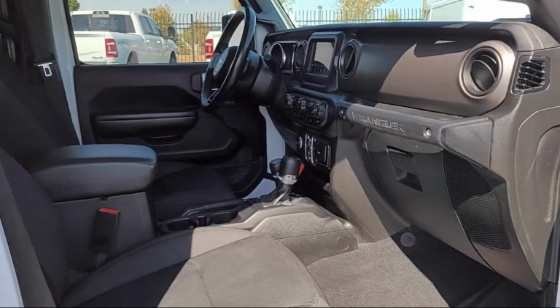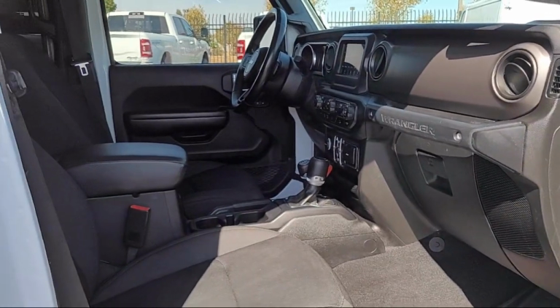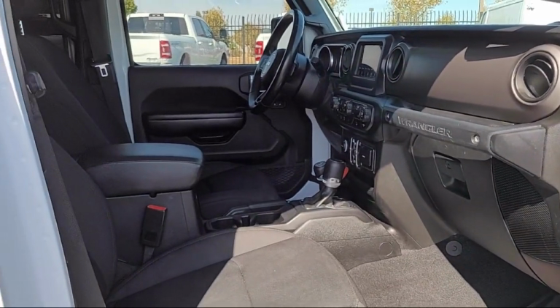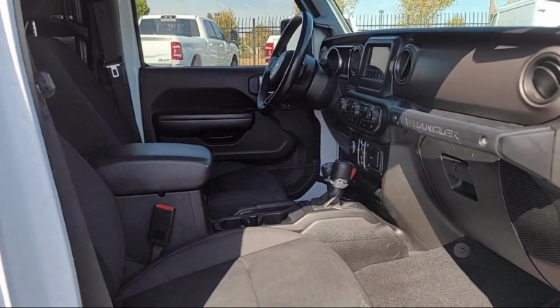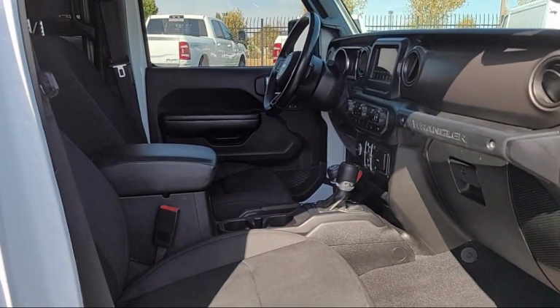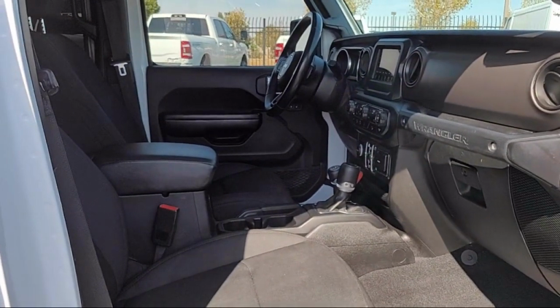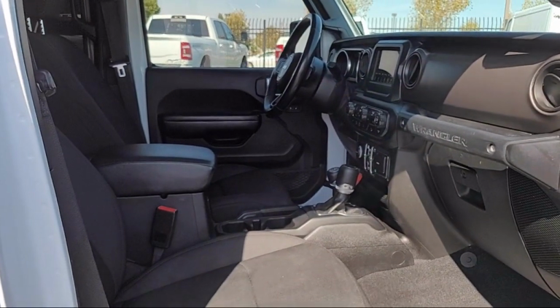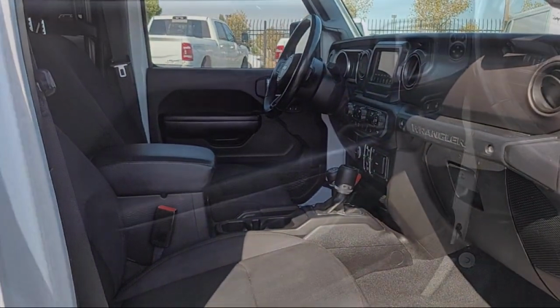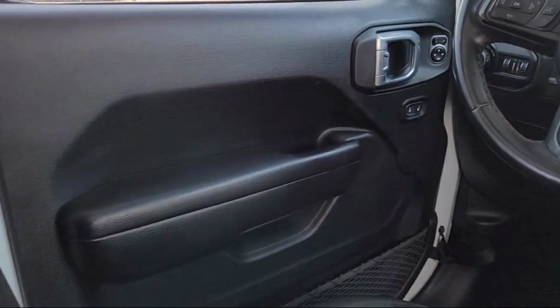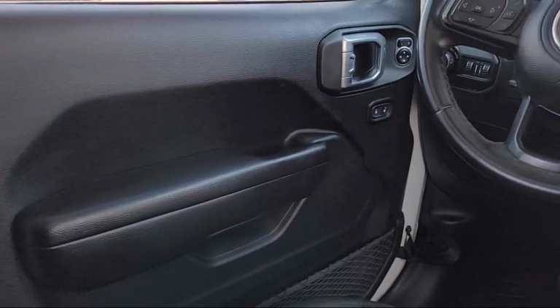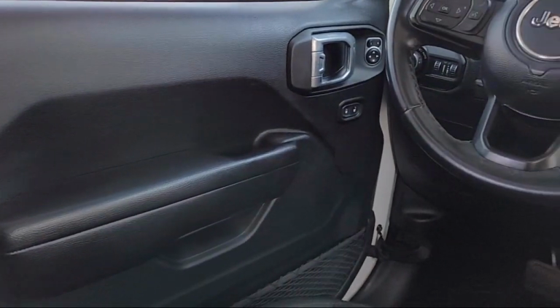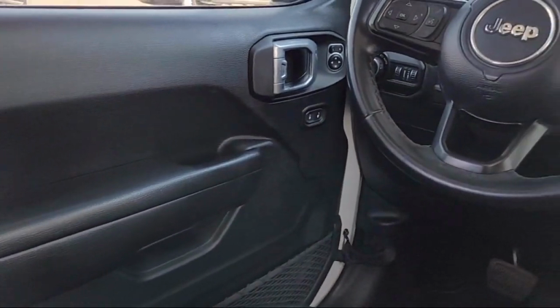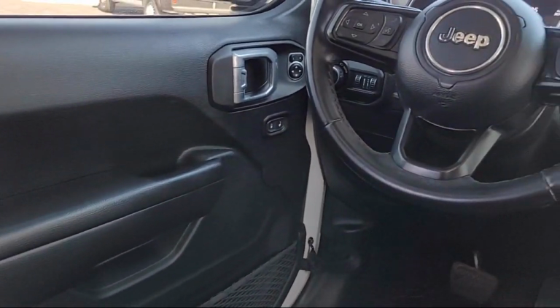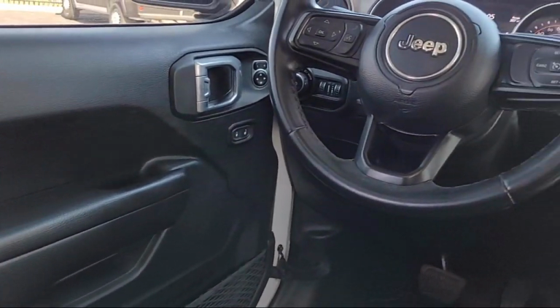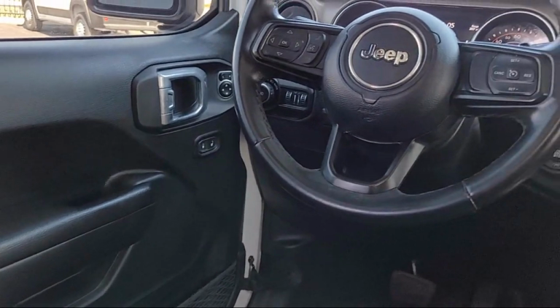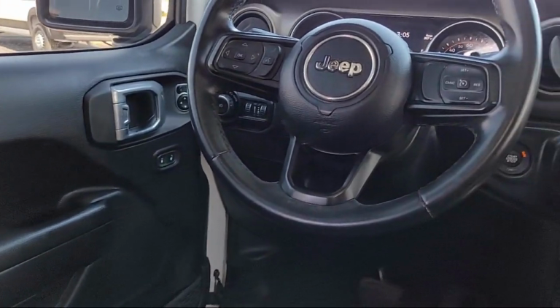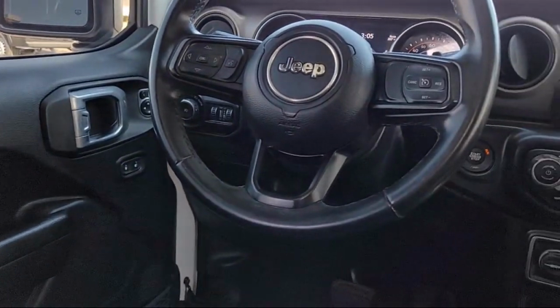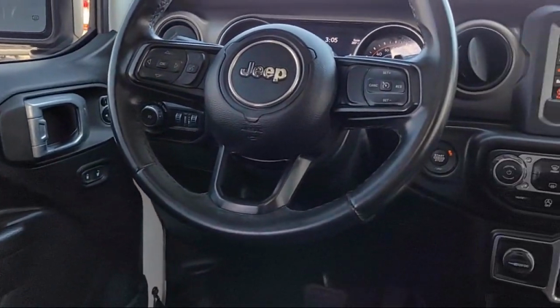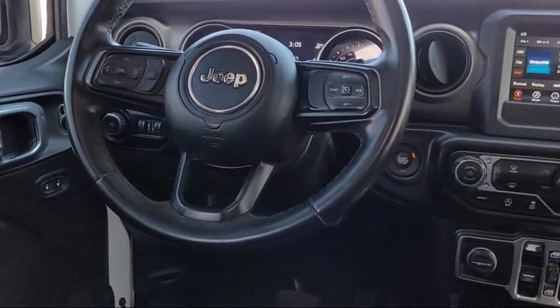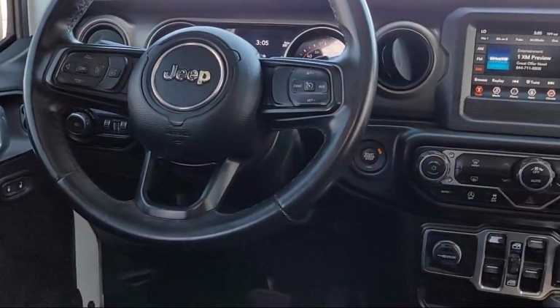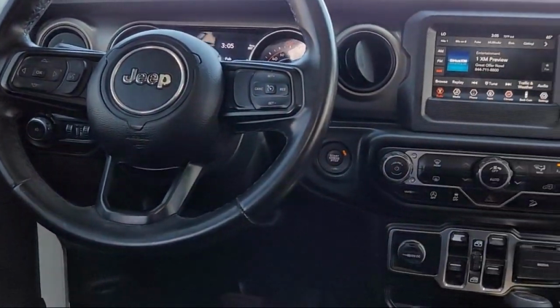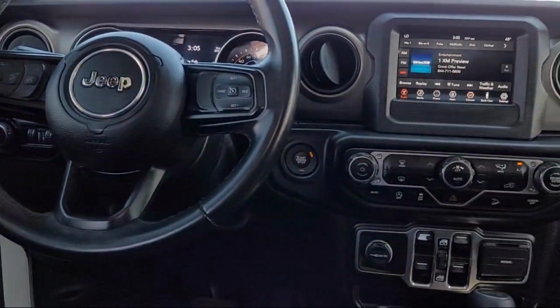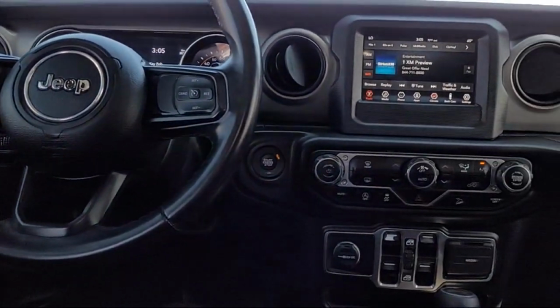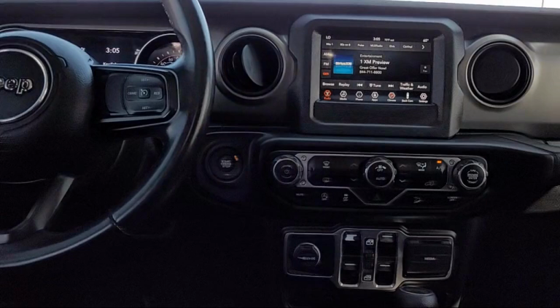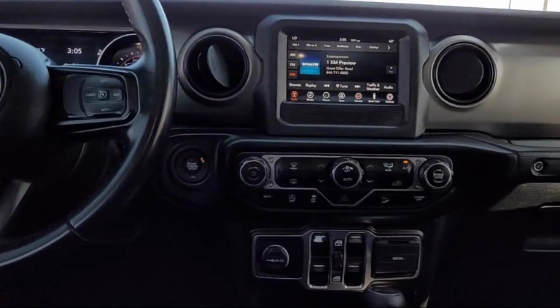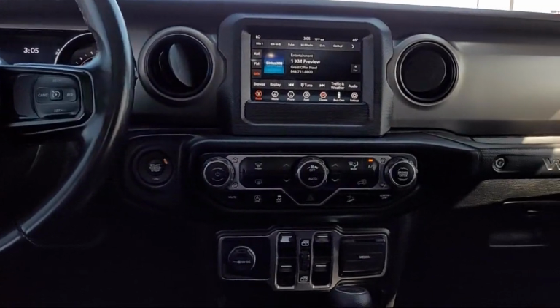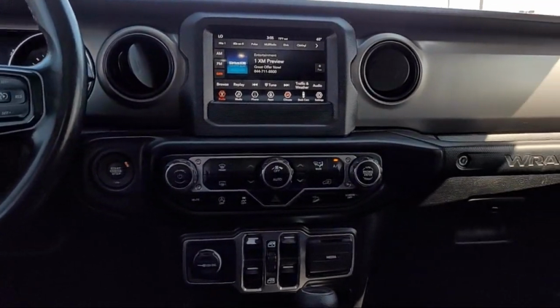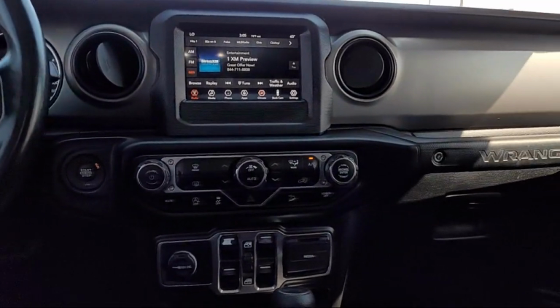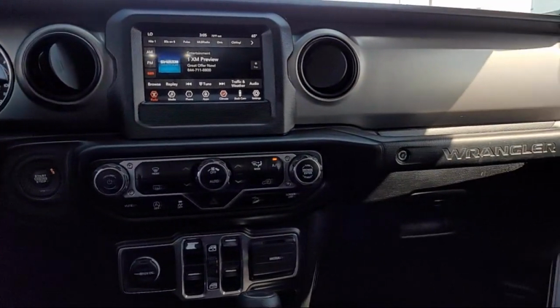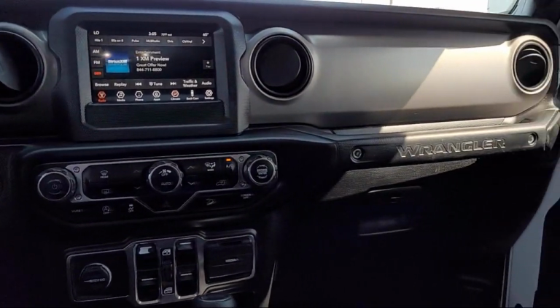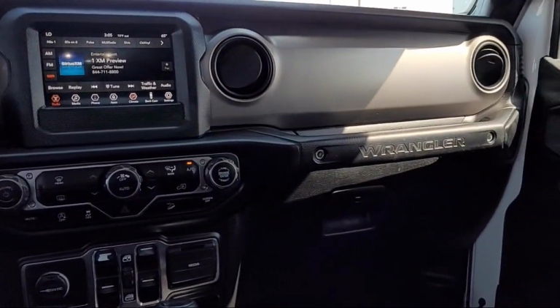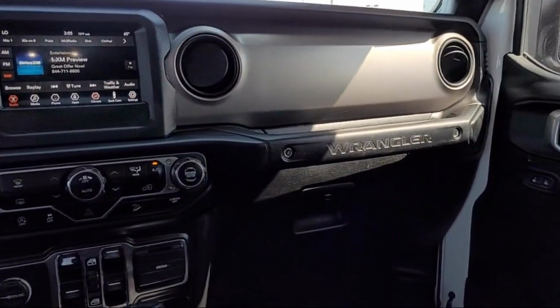So come see us today and experience the Antioch Chrysler Jeep Dodge Ram way. We're located at 1810 Auto Center Drive, just off the Highway 4 Auto Center Drive exit in Antioch.